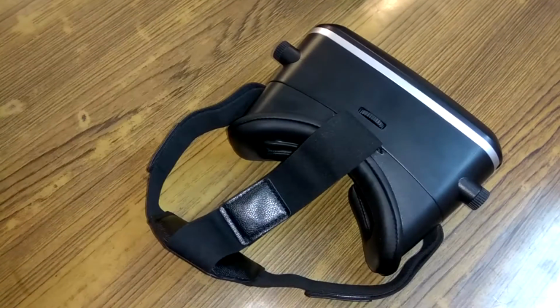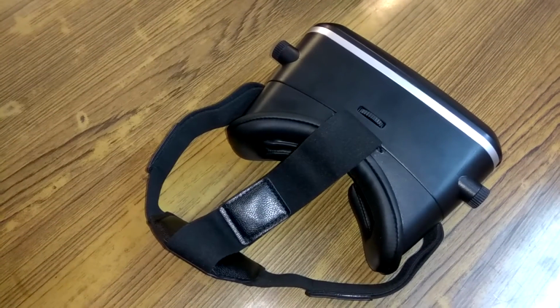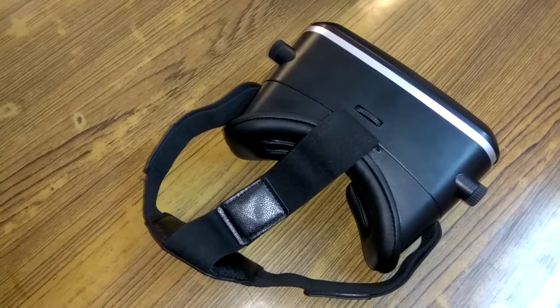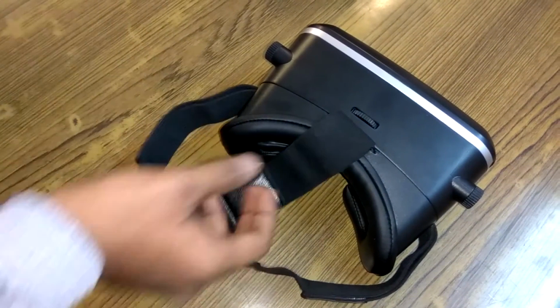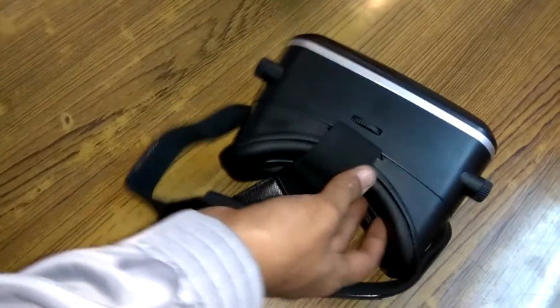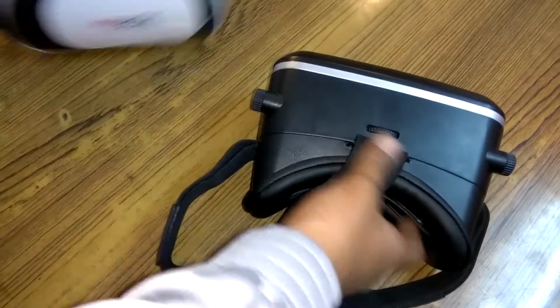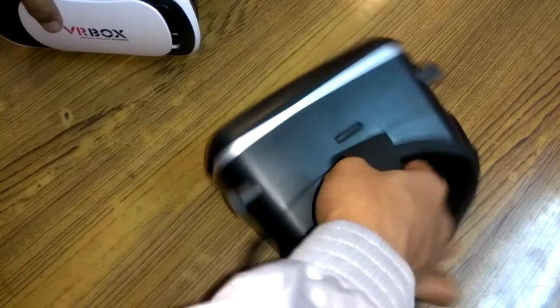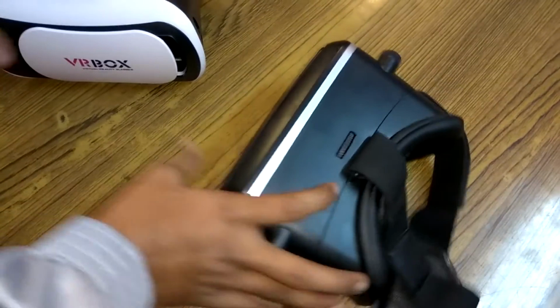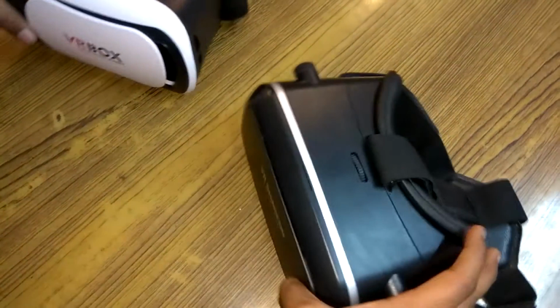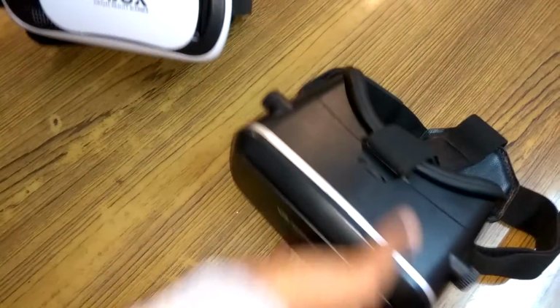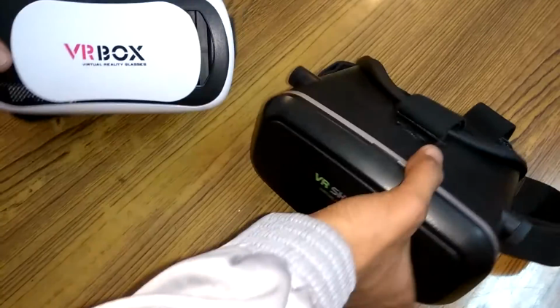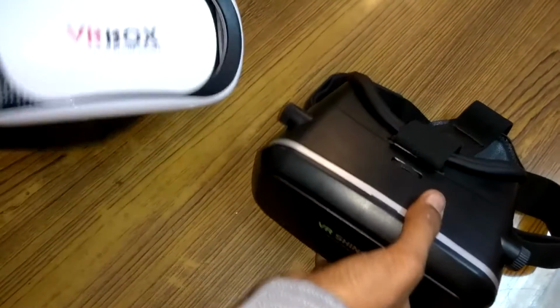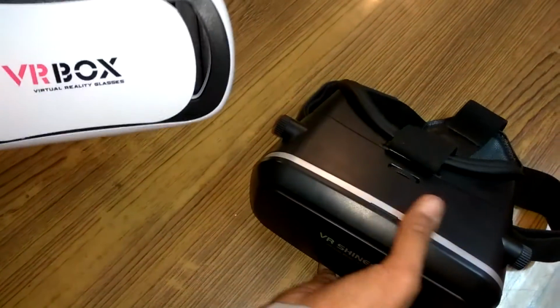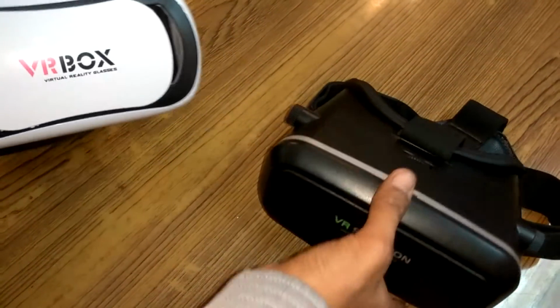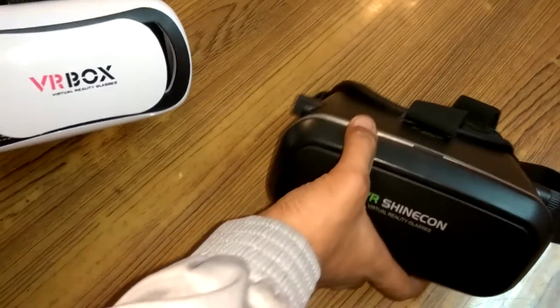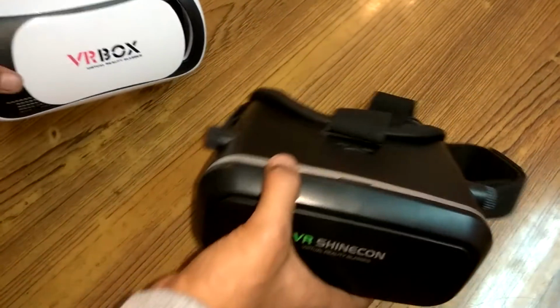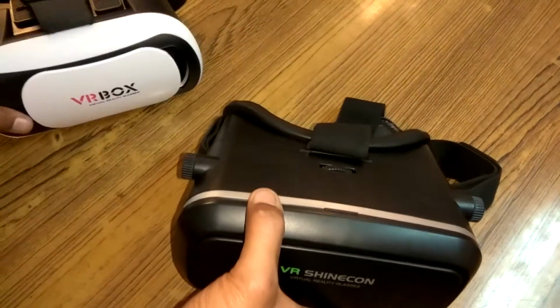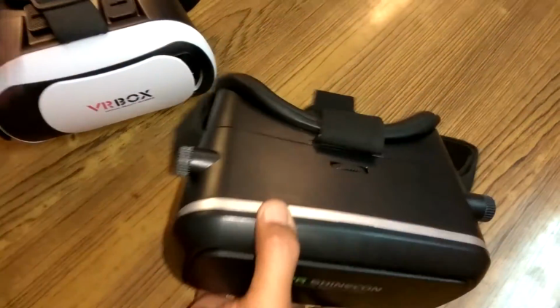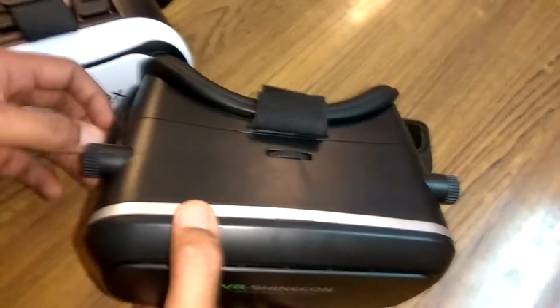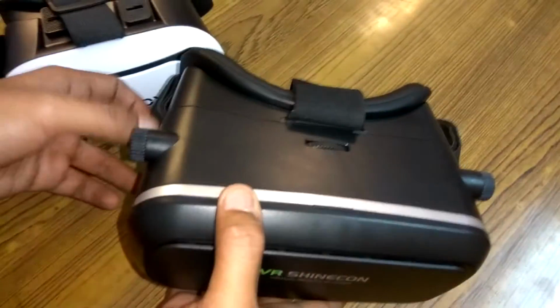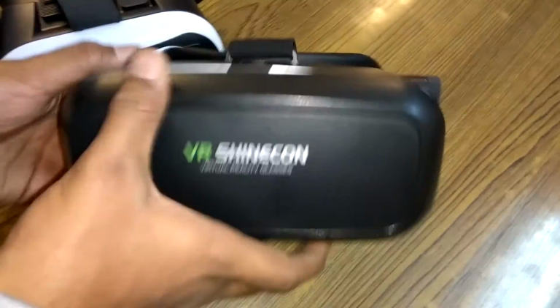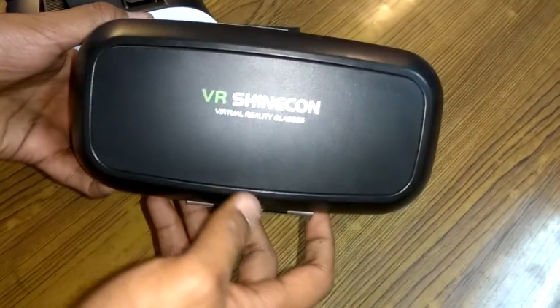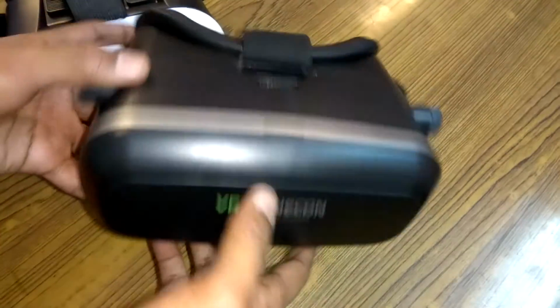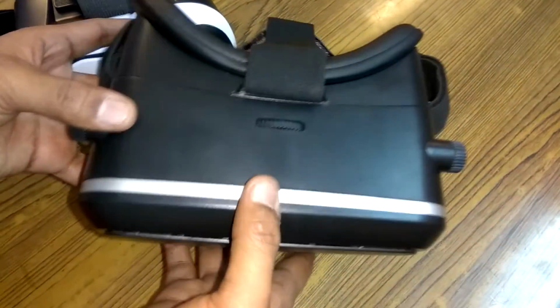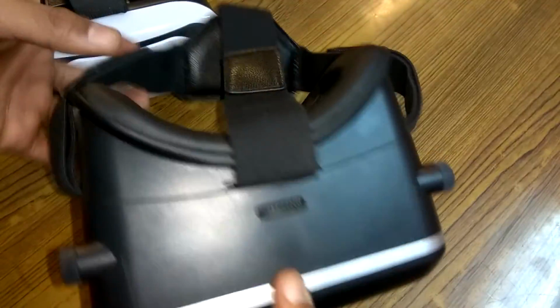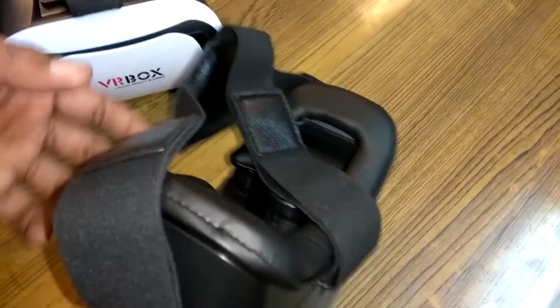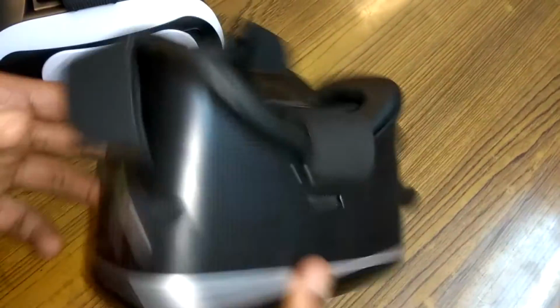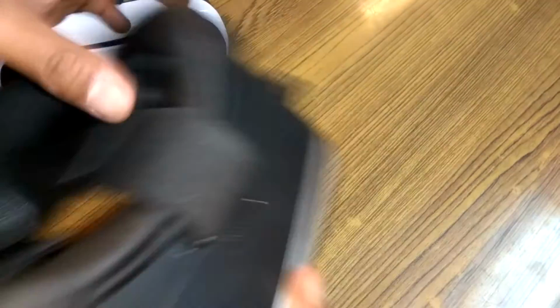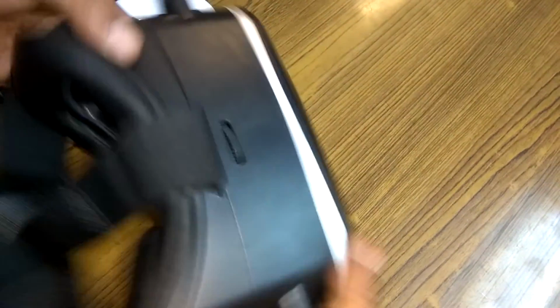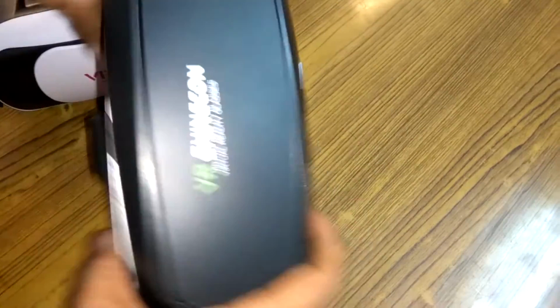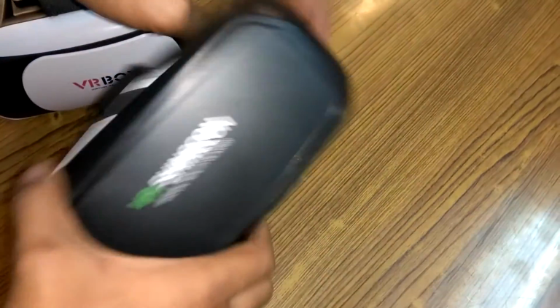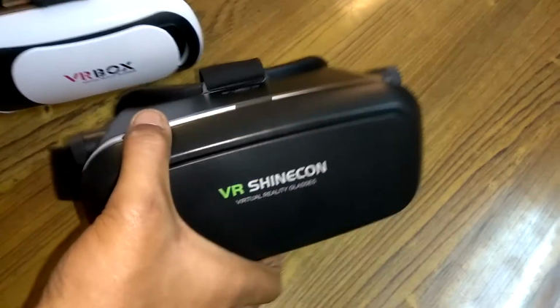So which one should you pick? If you are looking for a budget-friendly device, you should pick the VR Box. If you plan to invest money in a better device, you can go with the VR Shinecon headset.